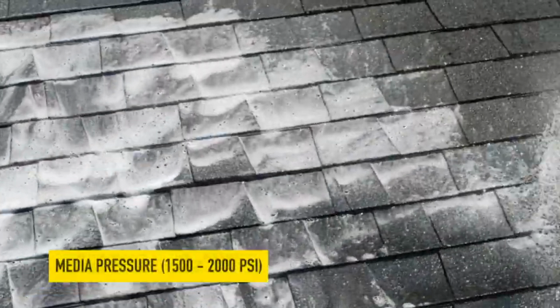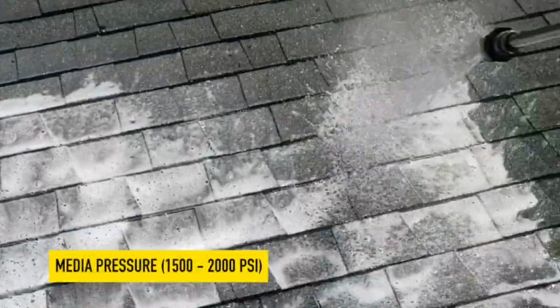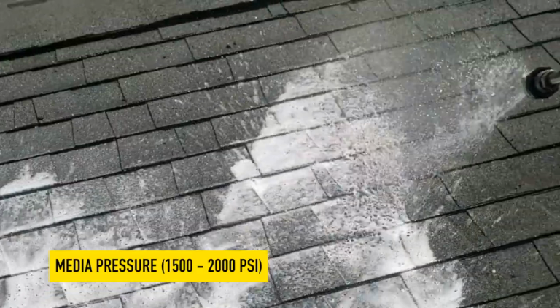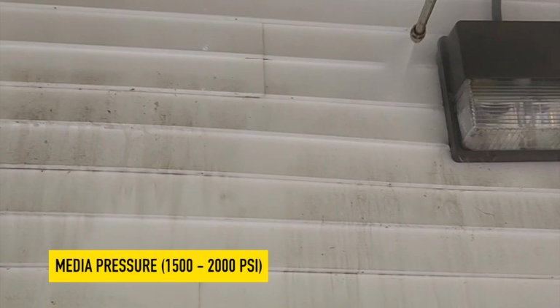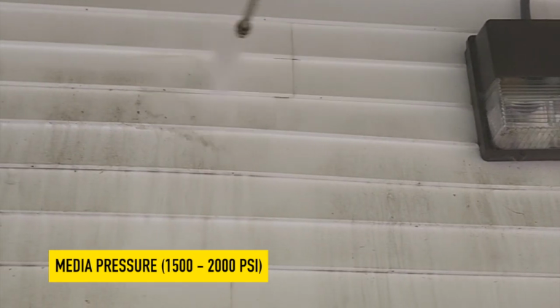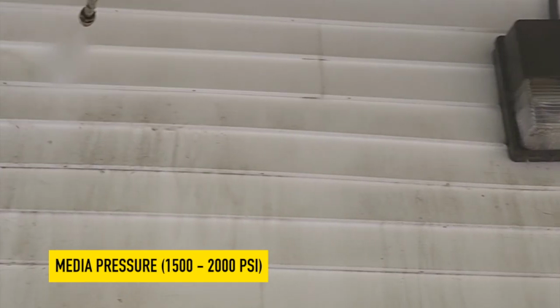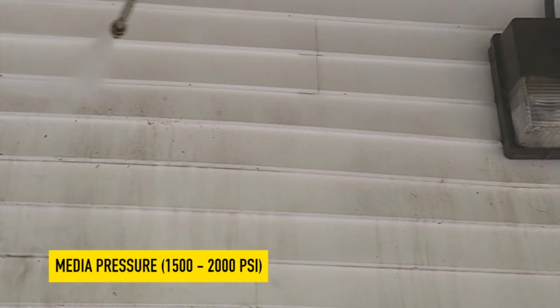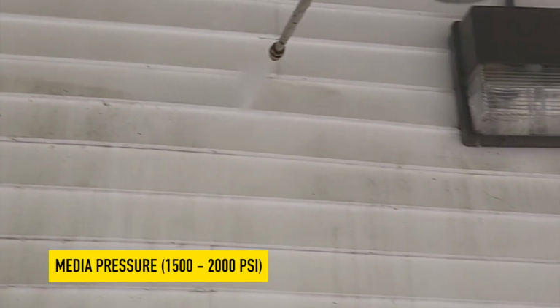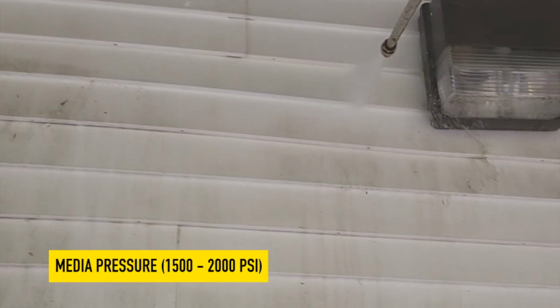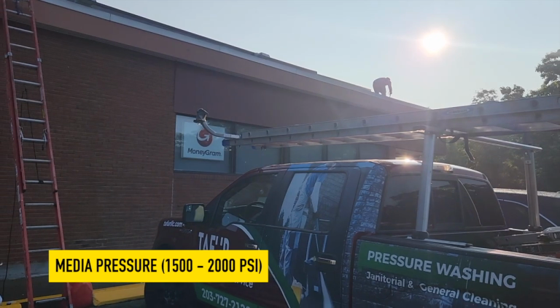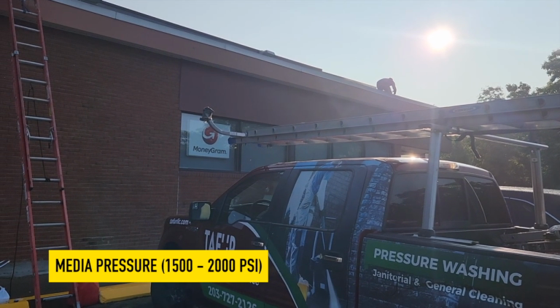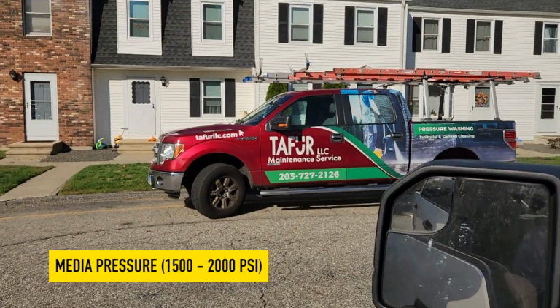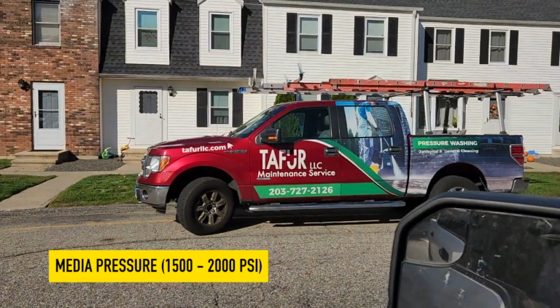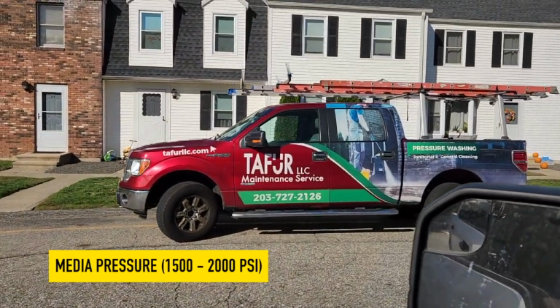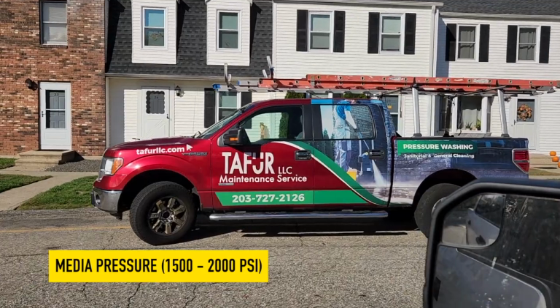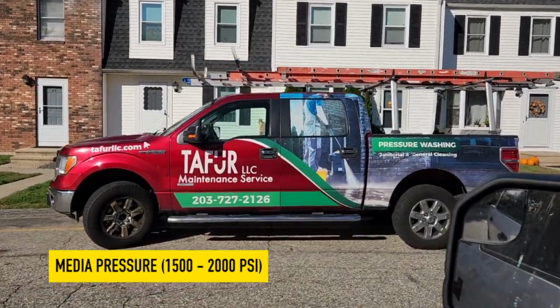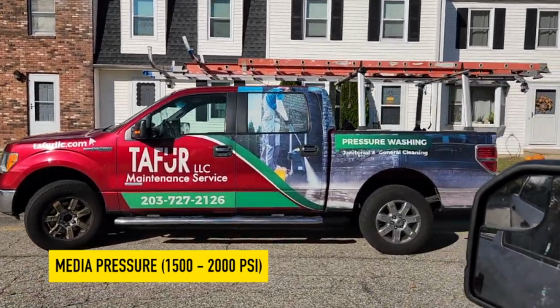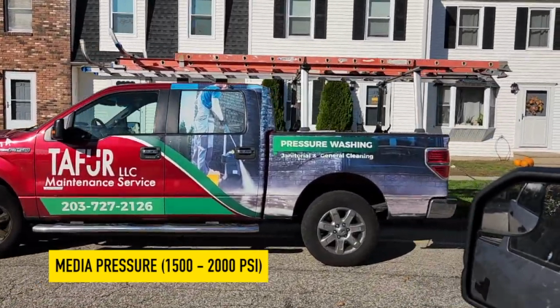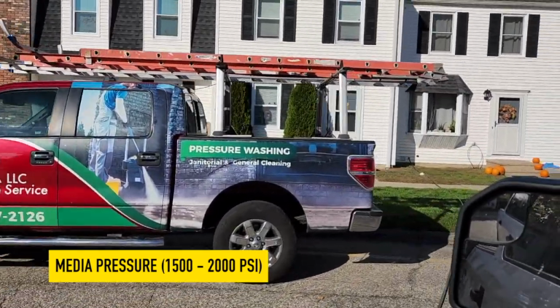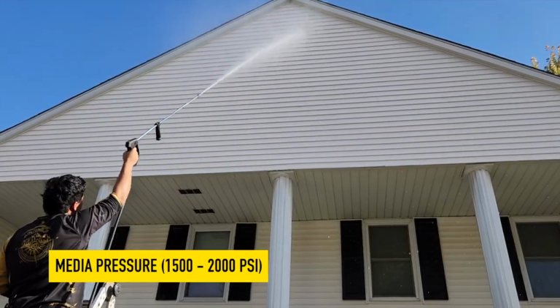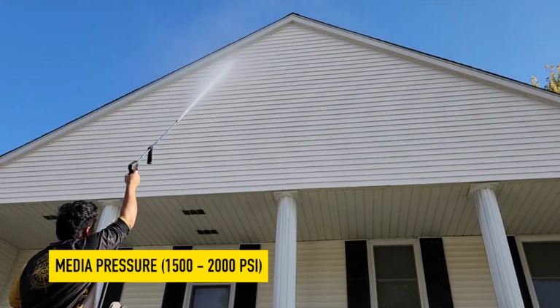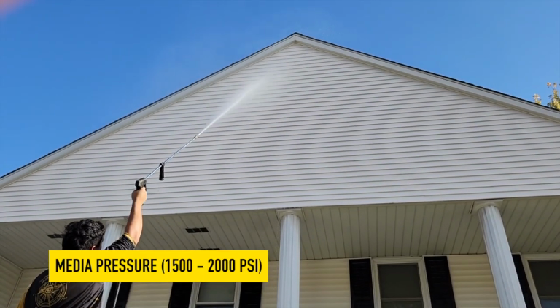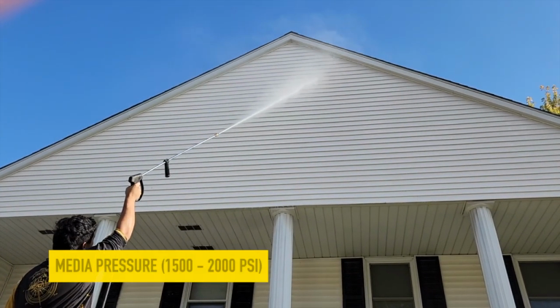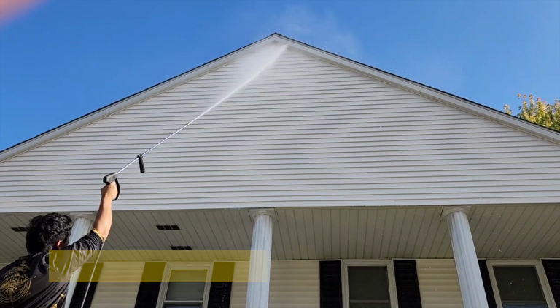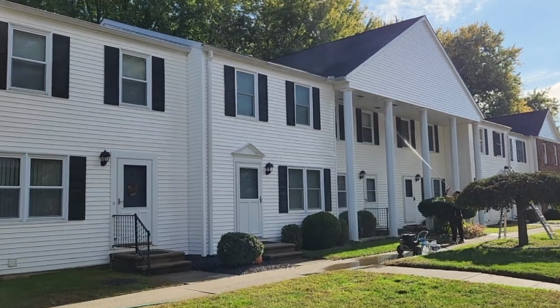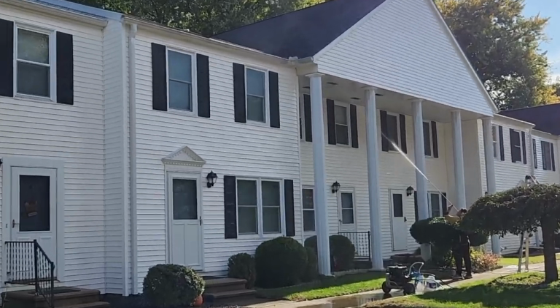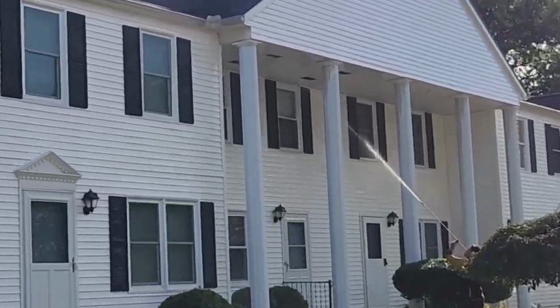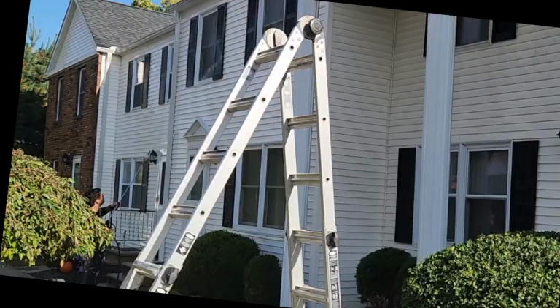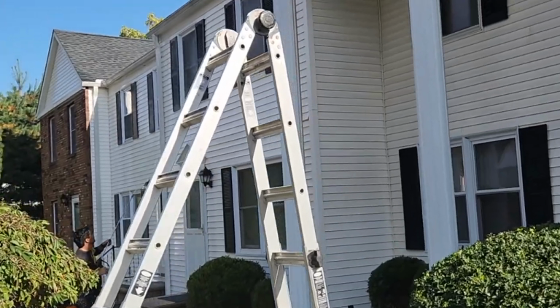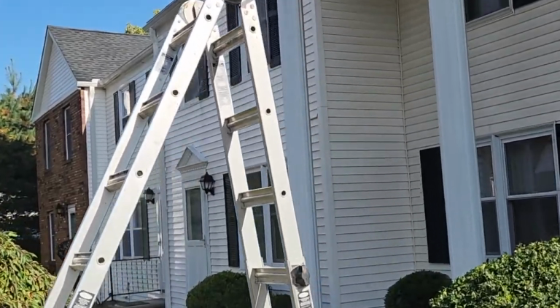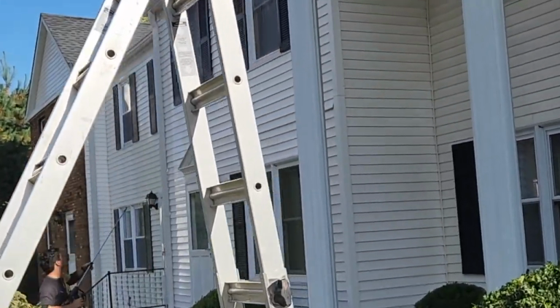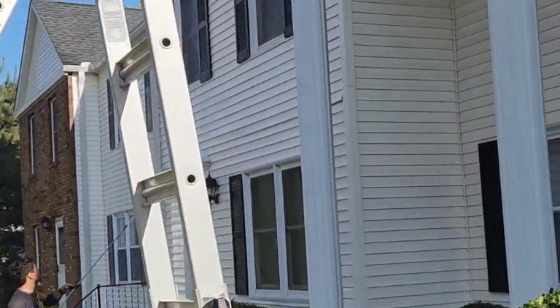Medium pressure is between 1,500 and 2,000 PSI. Effective for removing dirt, grime, and loose paint from surfaces like concrete and stucco. Works well for cleaning decks and patios. Provides a balance between power and safety.